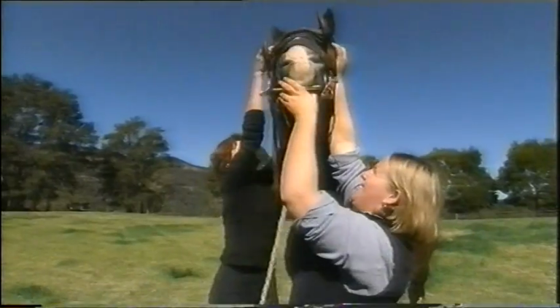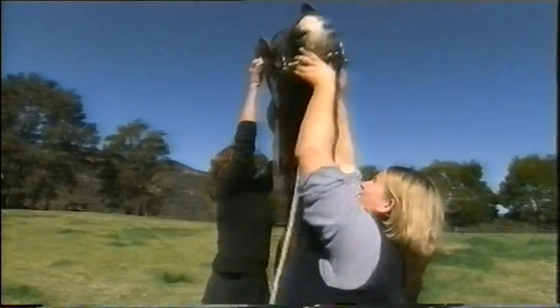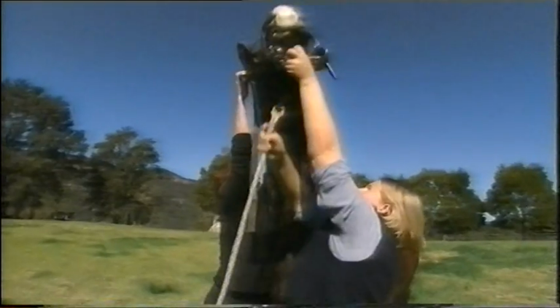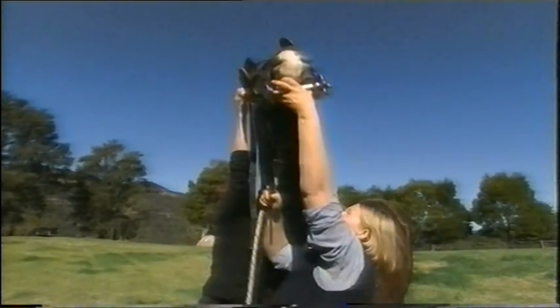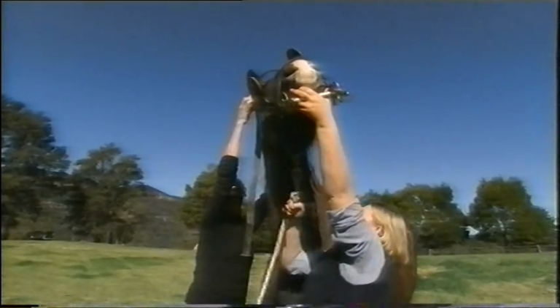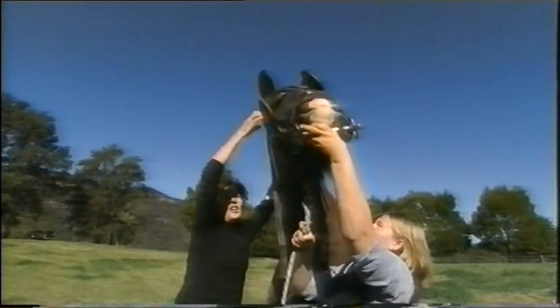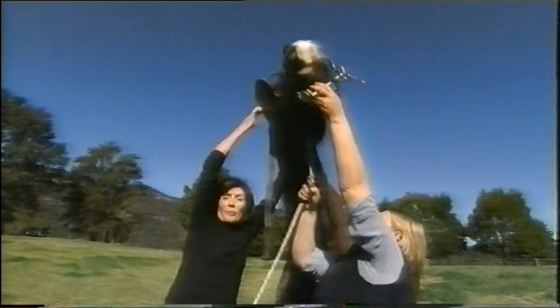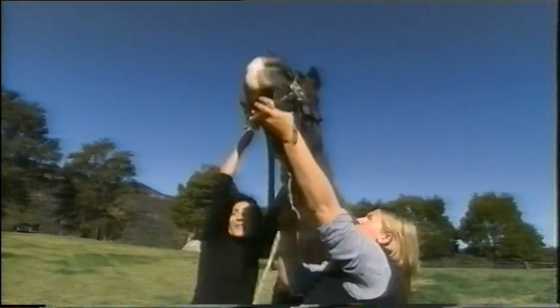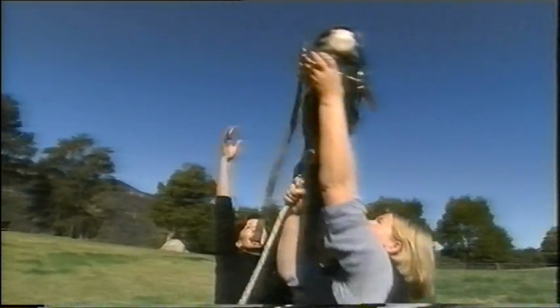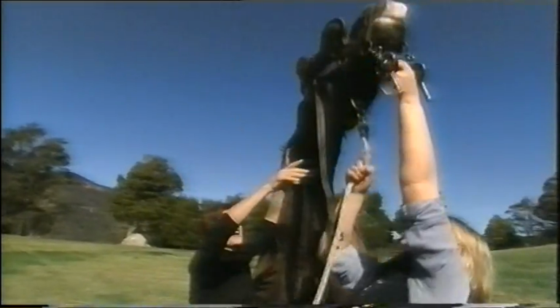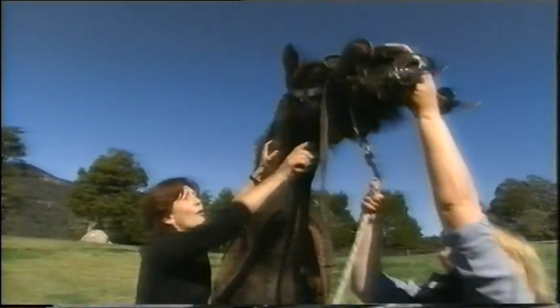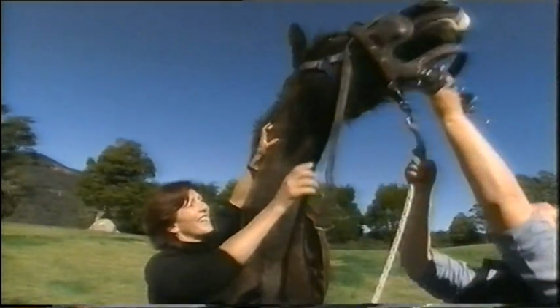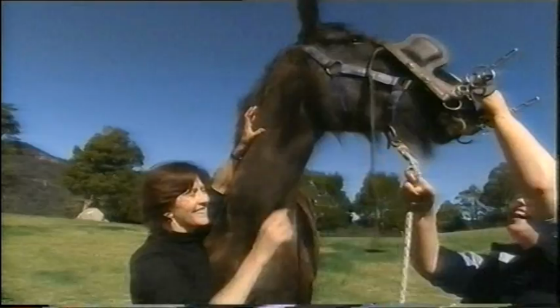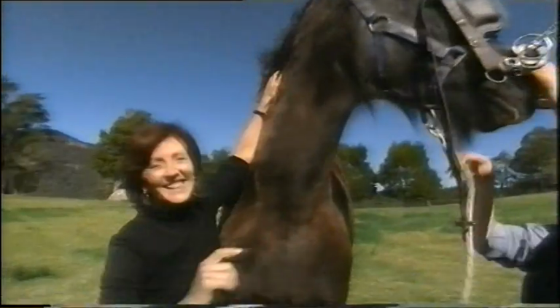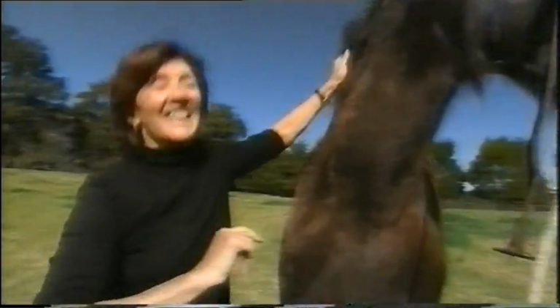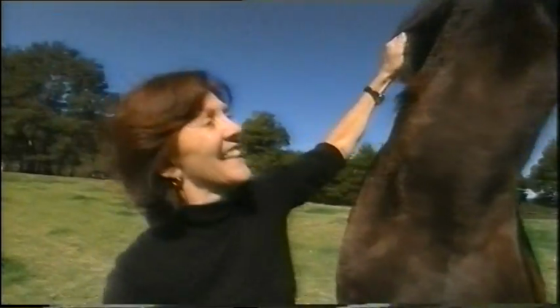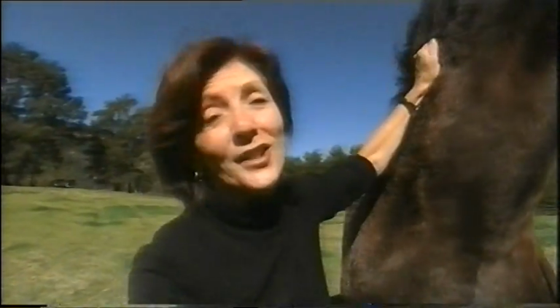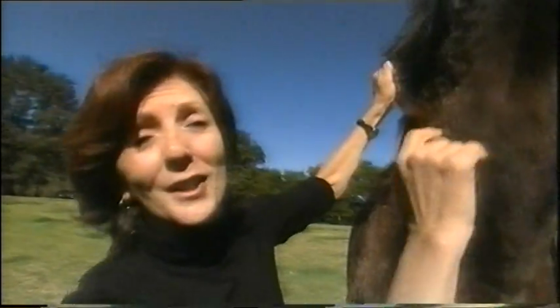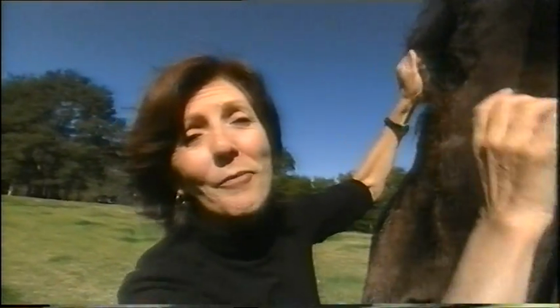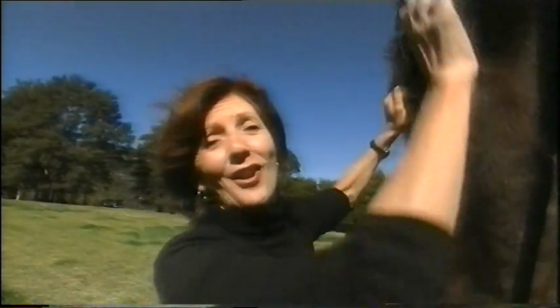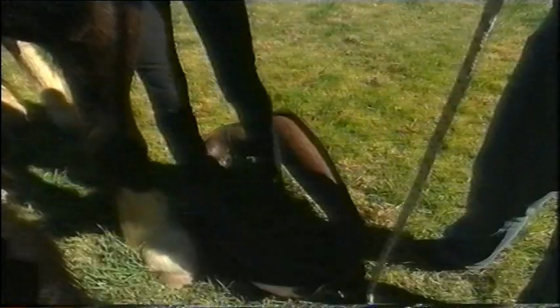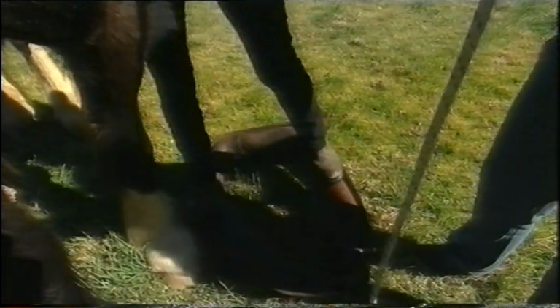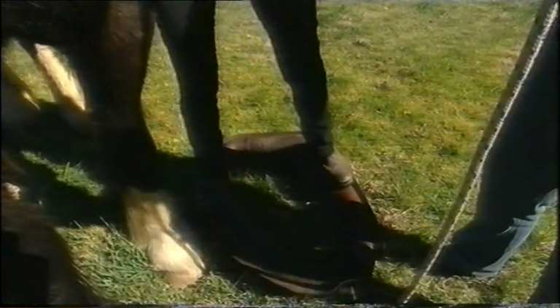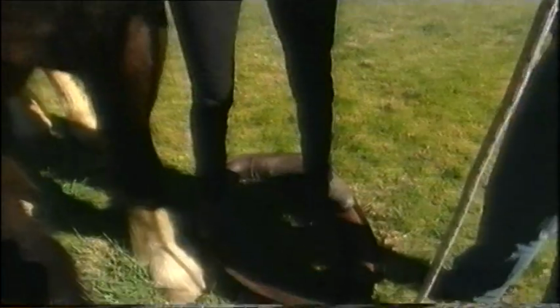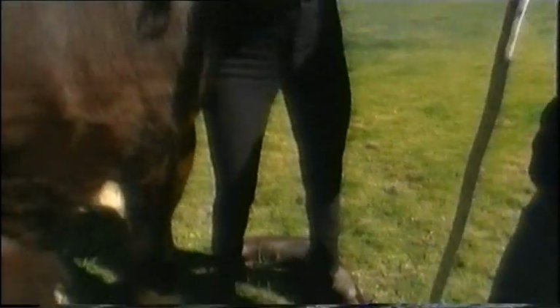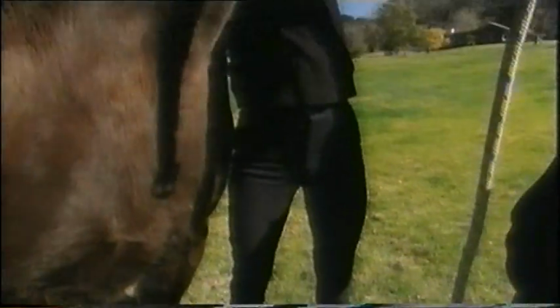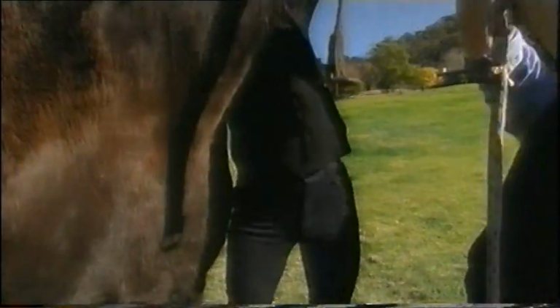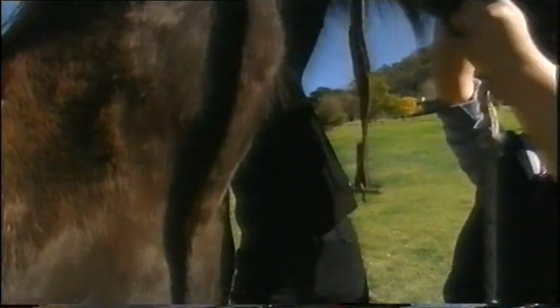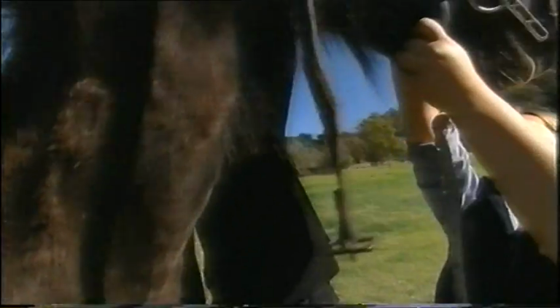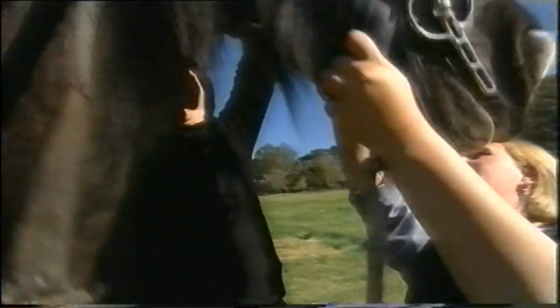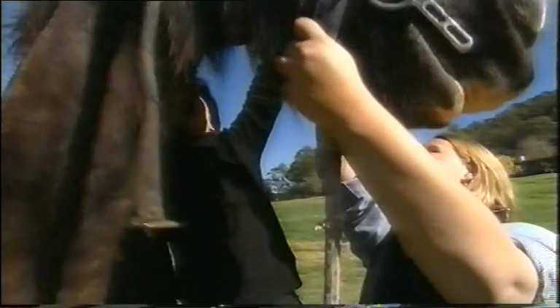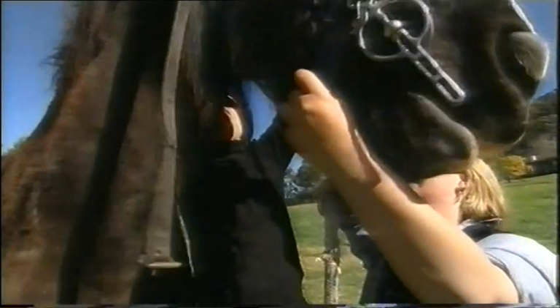Put your head down, Archie. The problem with having a big horse is that it's very hard to put their bridles on. We're just about to give Archie some exercise, as soon as we get this on of course.